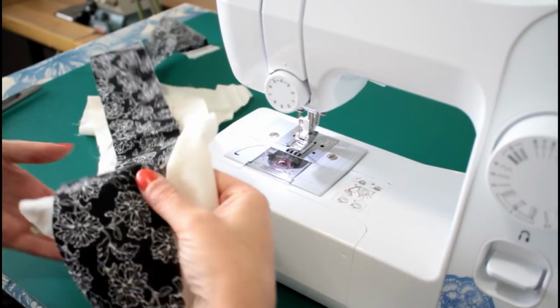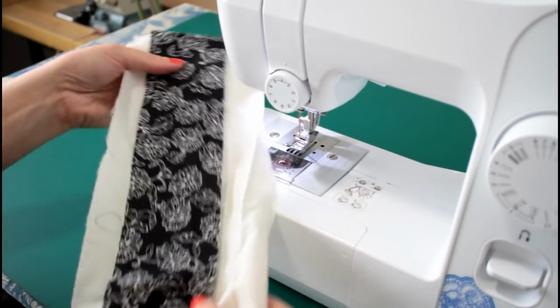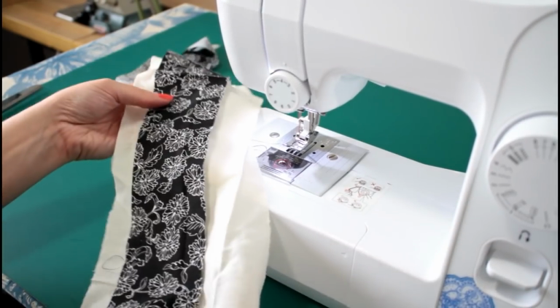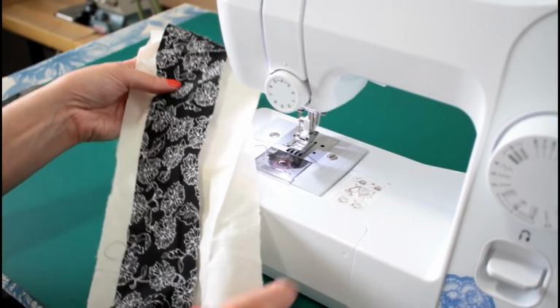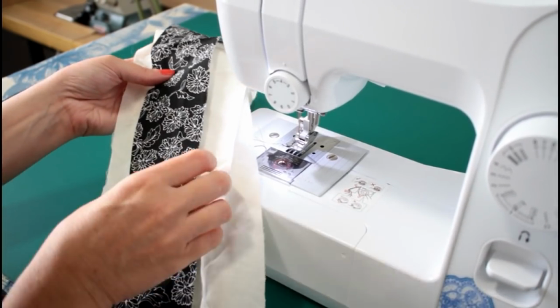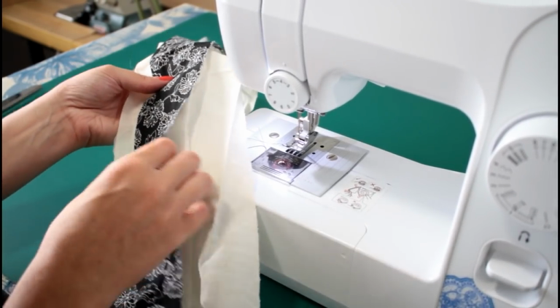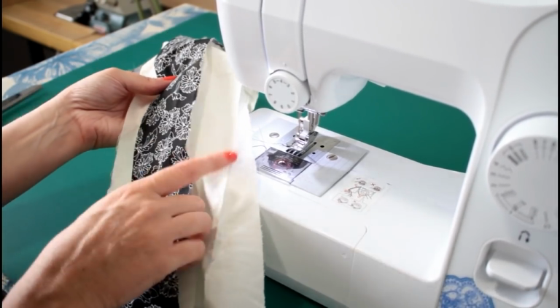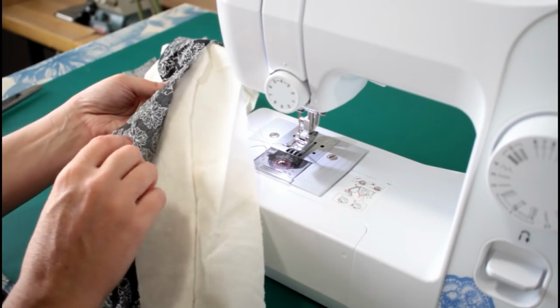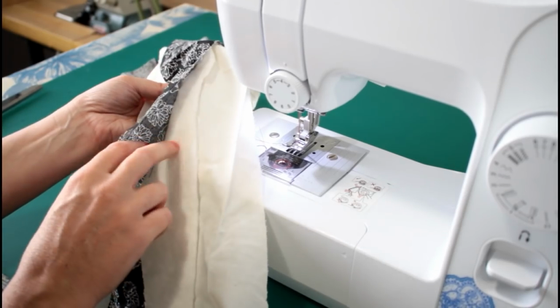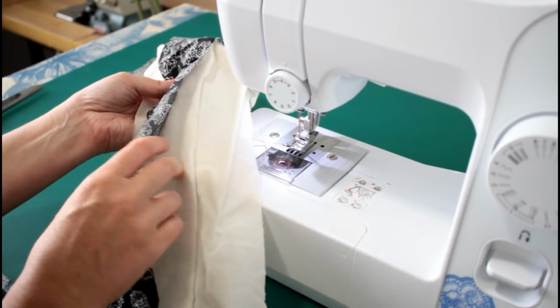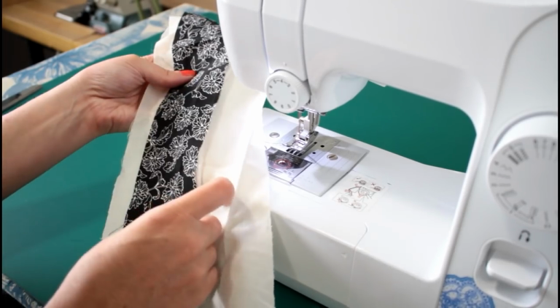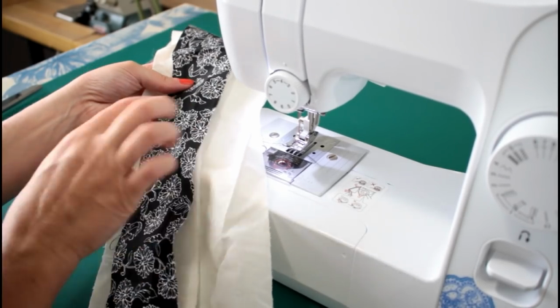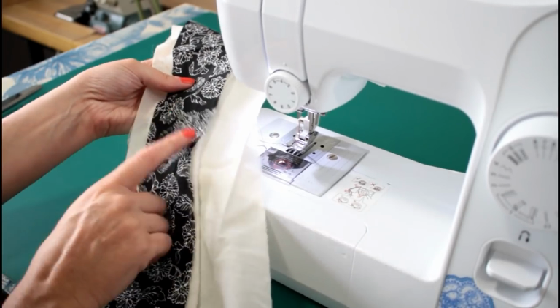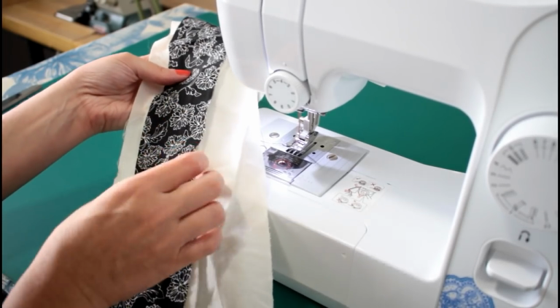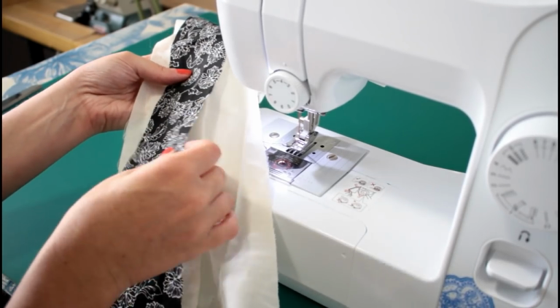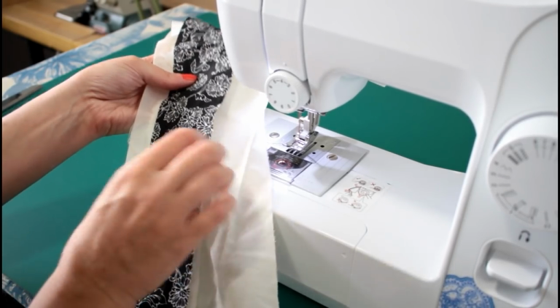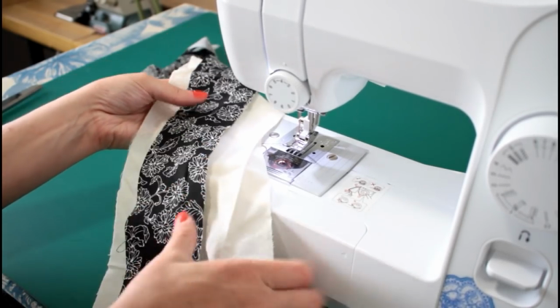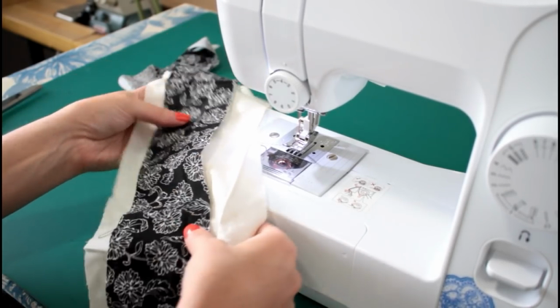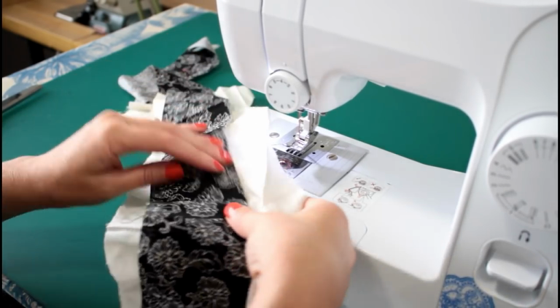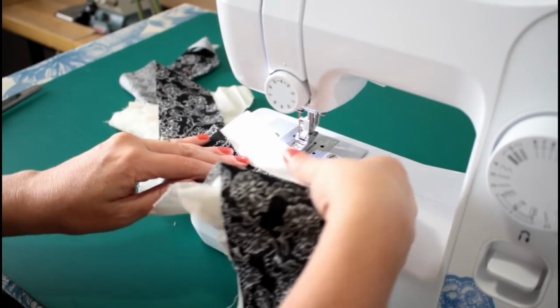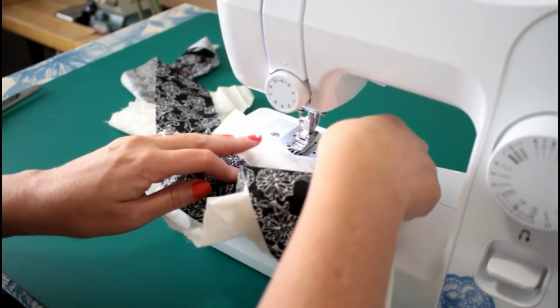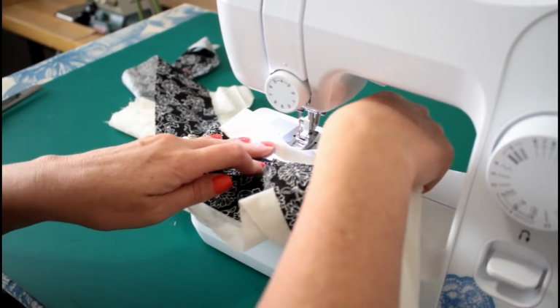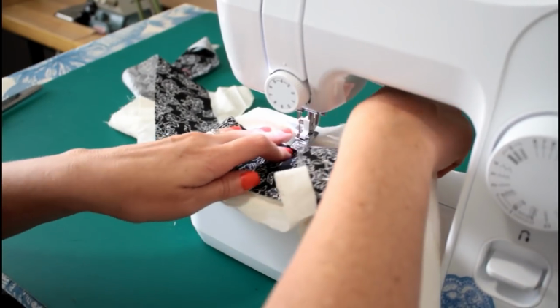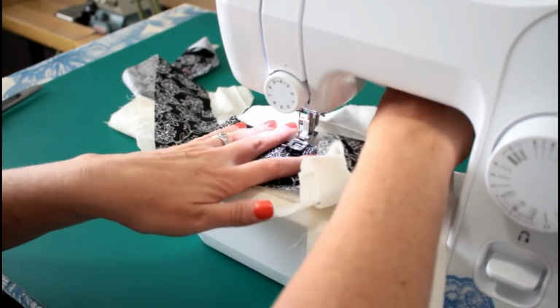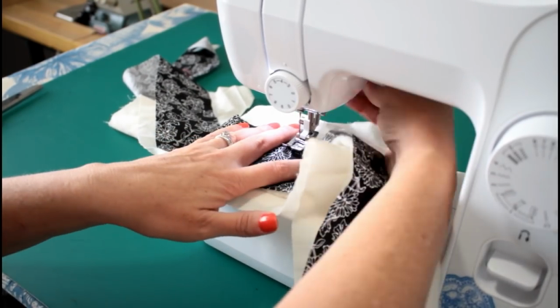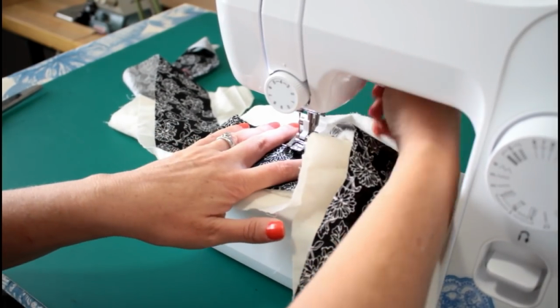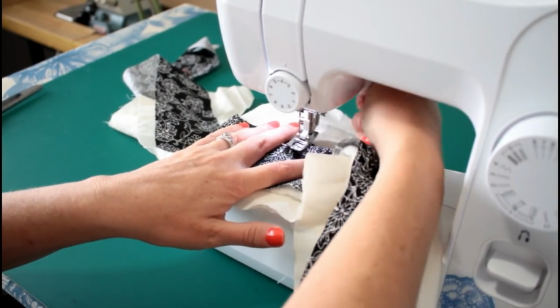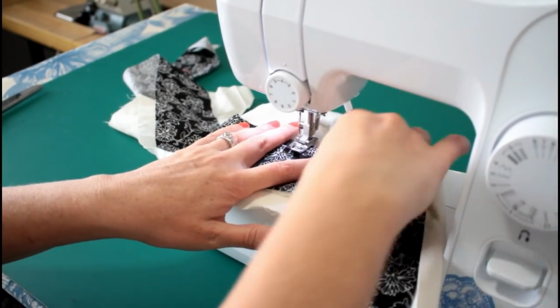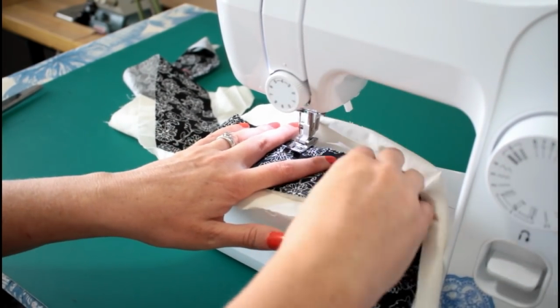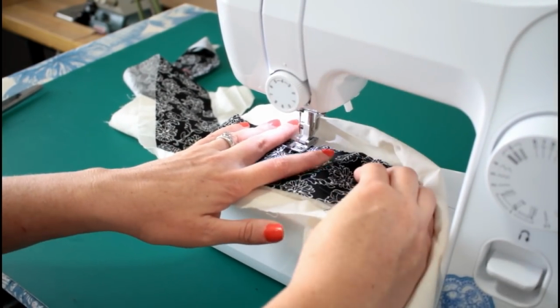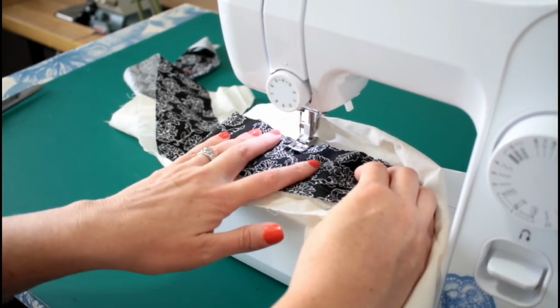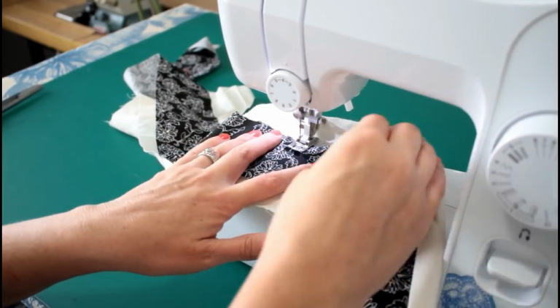We're going to test this quilting thing out. So we got the back, got batting in there, got this top layer. We're going to stitch it across this way to see how much bunching happens.